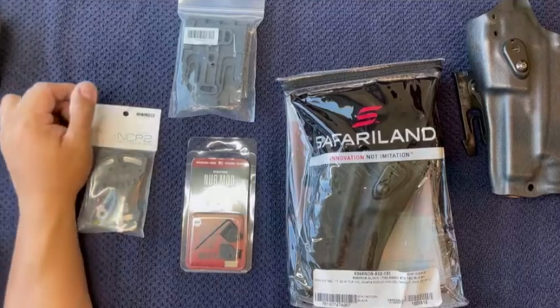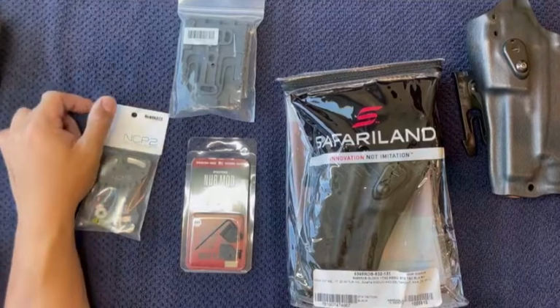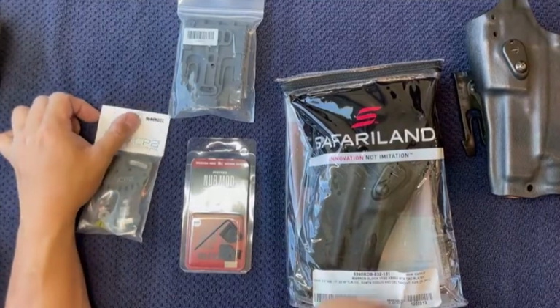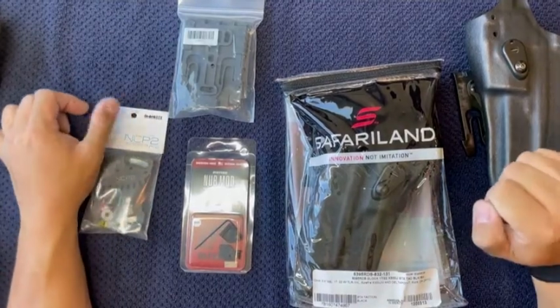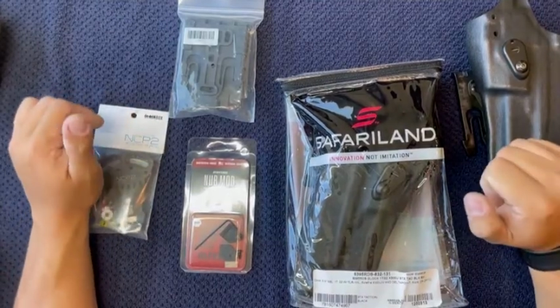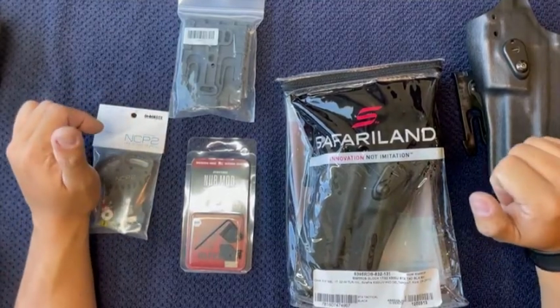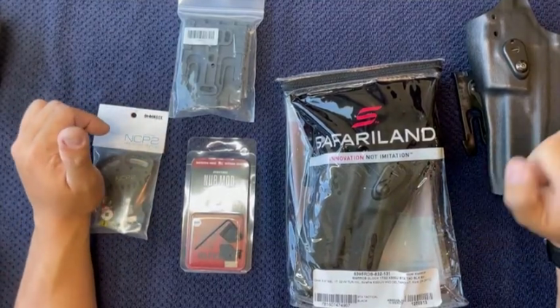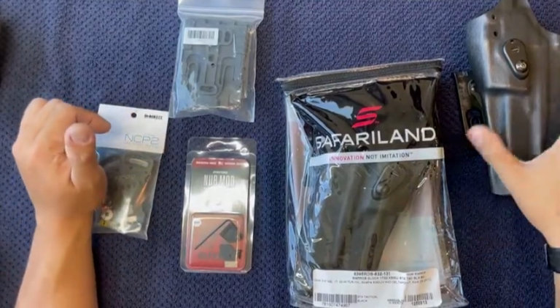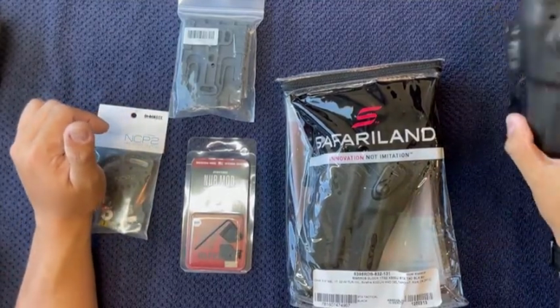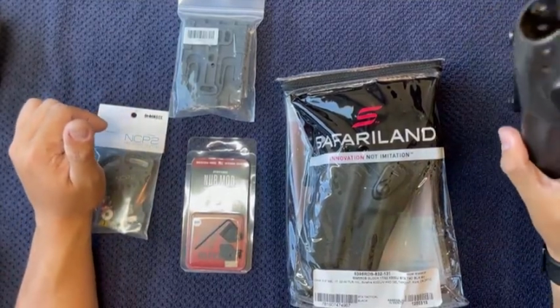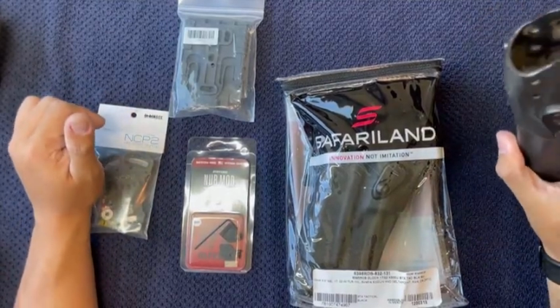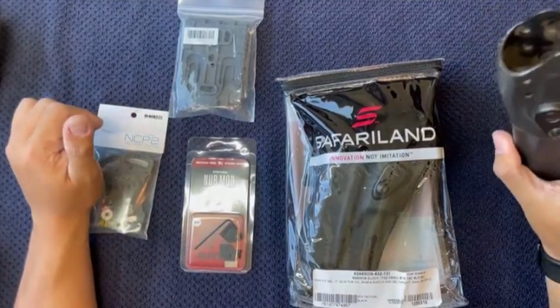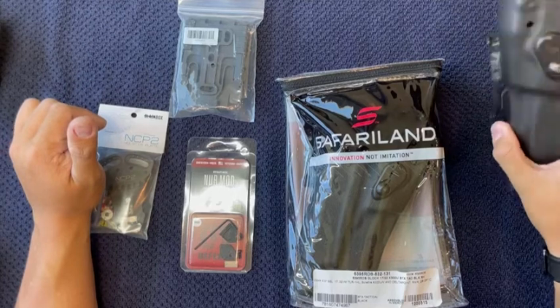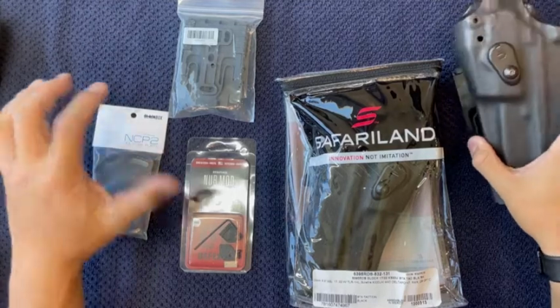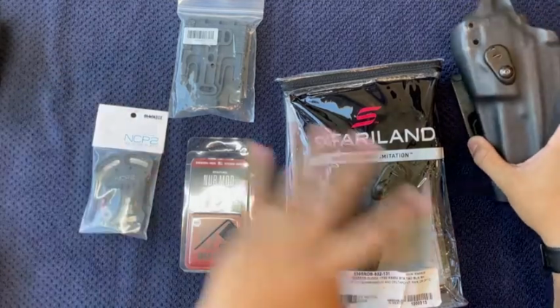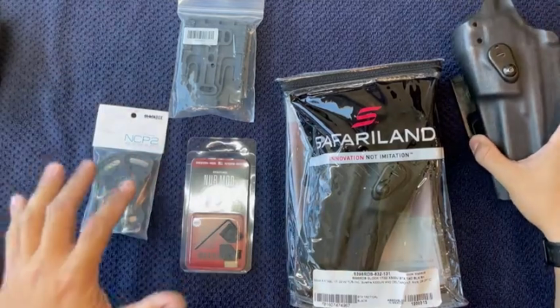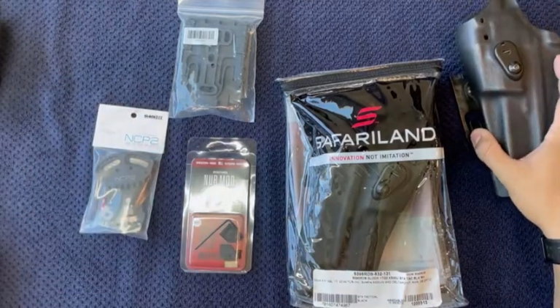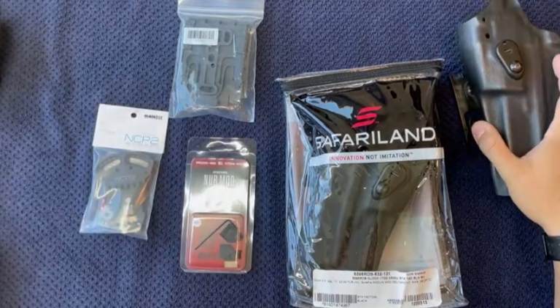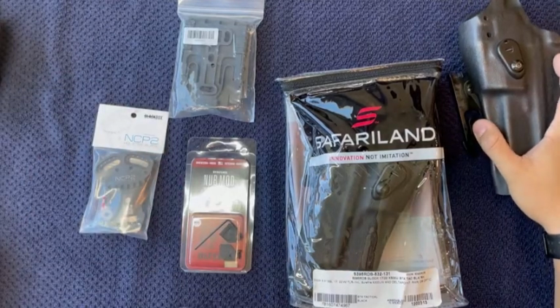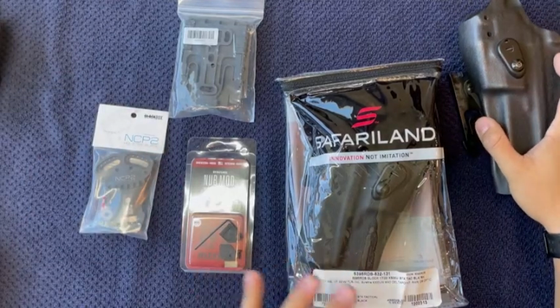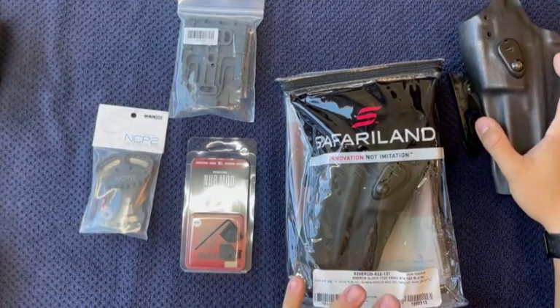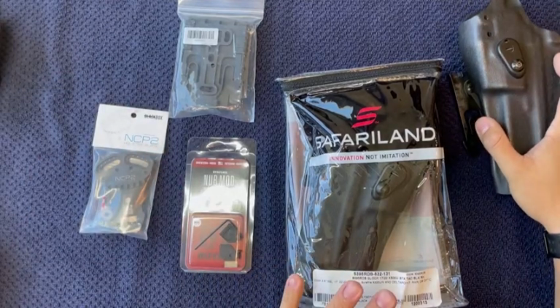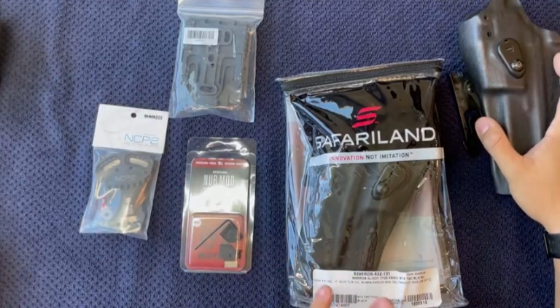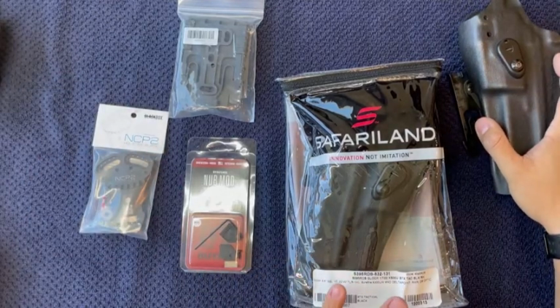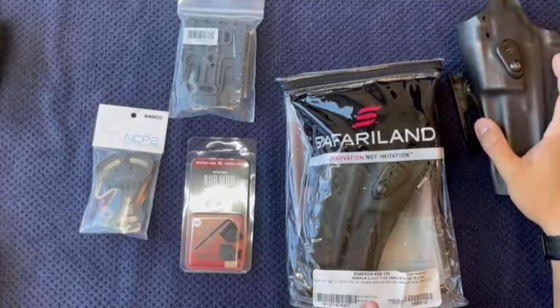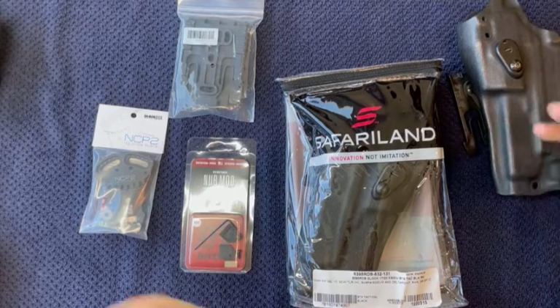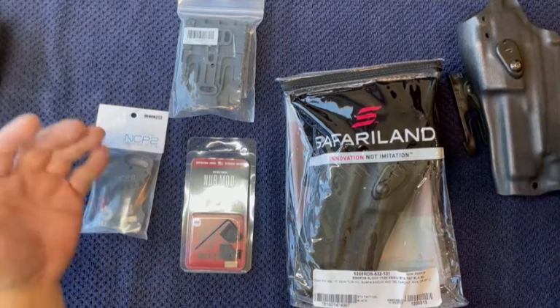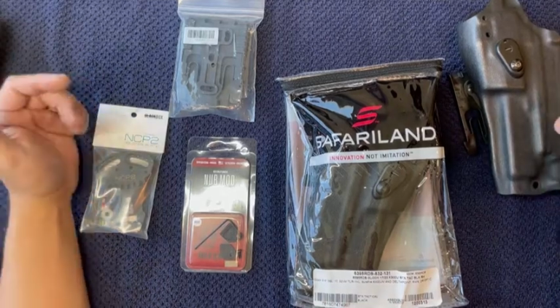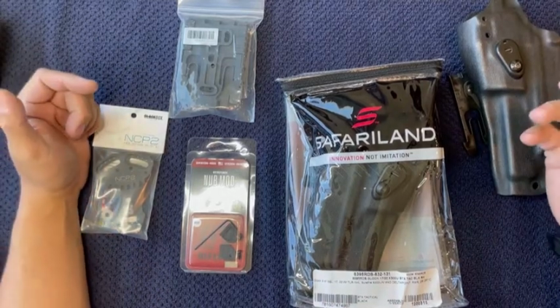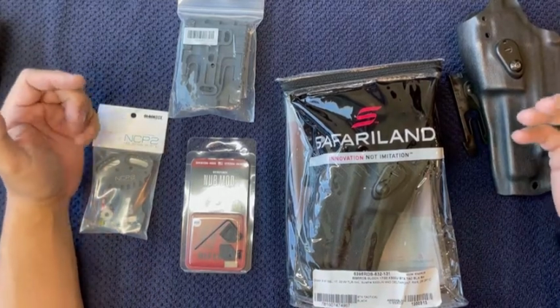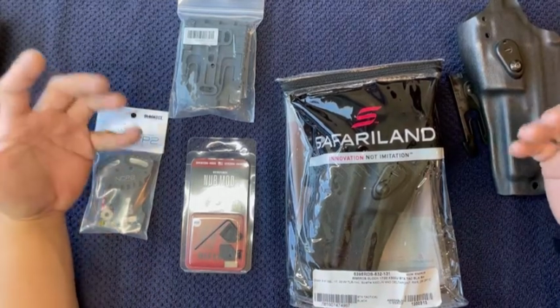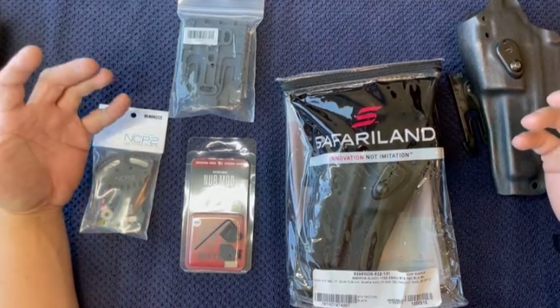Hey guys, Kyle Manzano from Manzano Tactical. I've had a lot of people ask me about my particular holster setup. This is one of my guy's holsters, and he was gracious enough to let me put his holster together for him so that I could show you guys what I do.